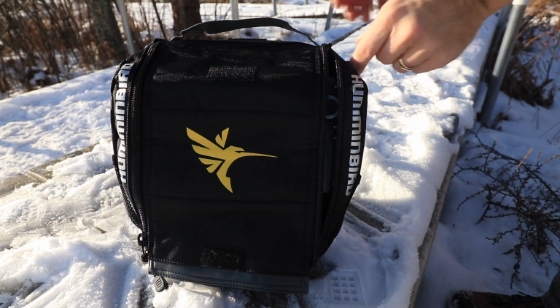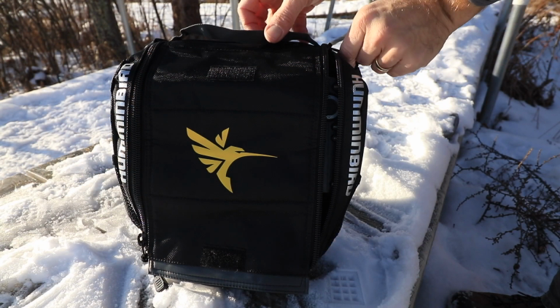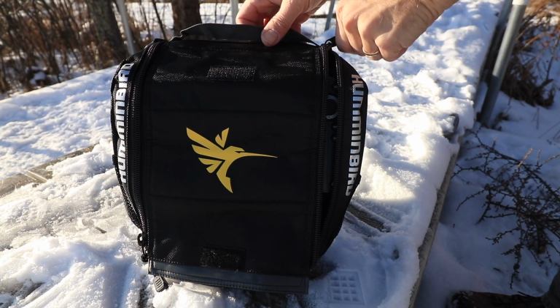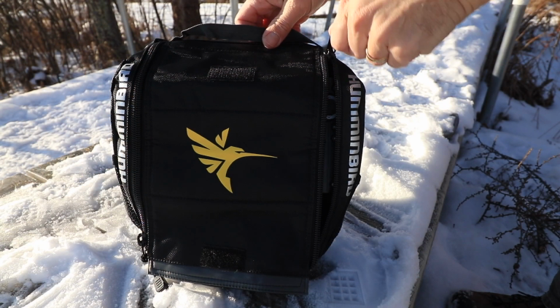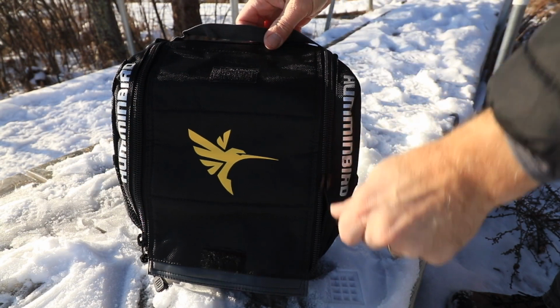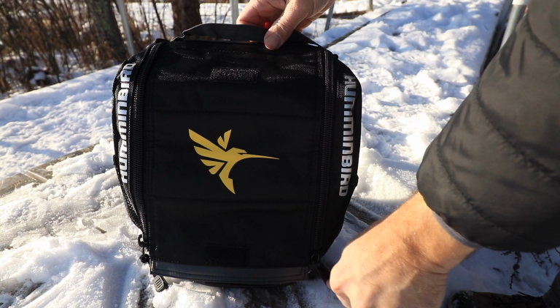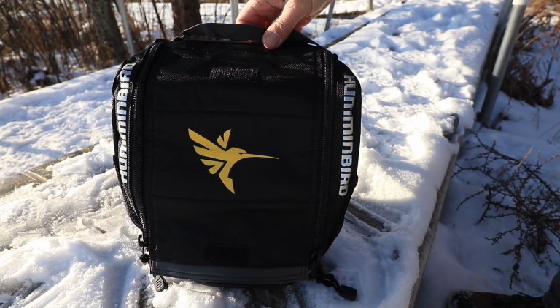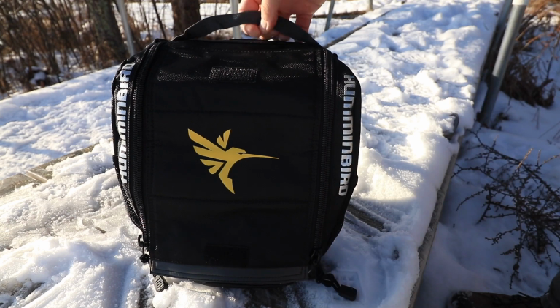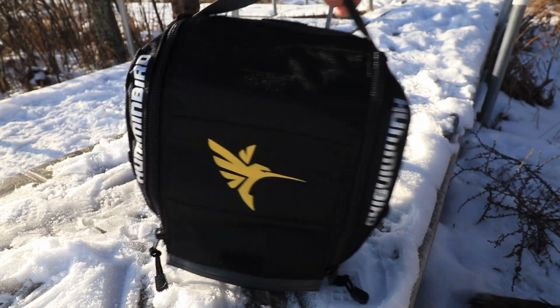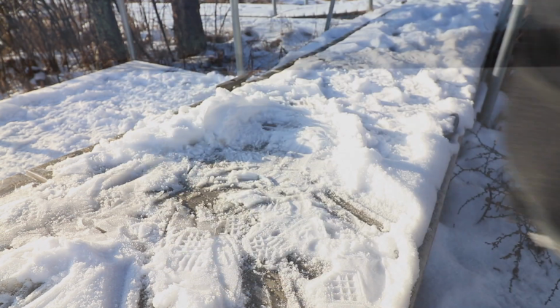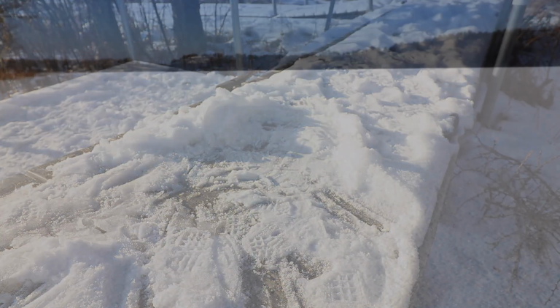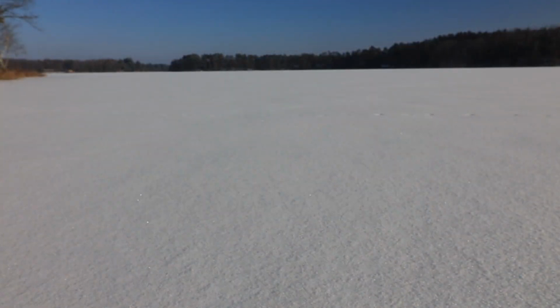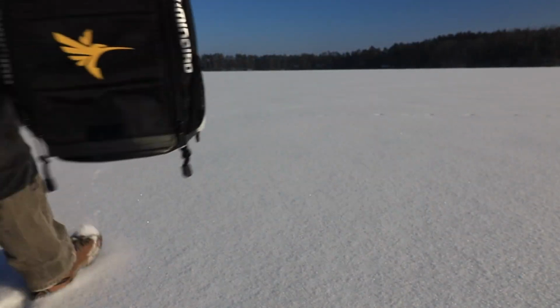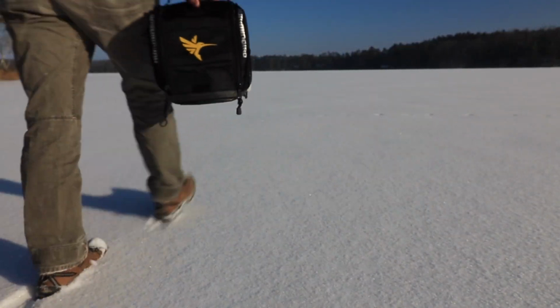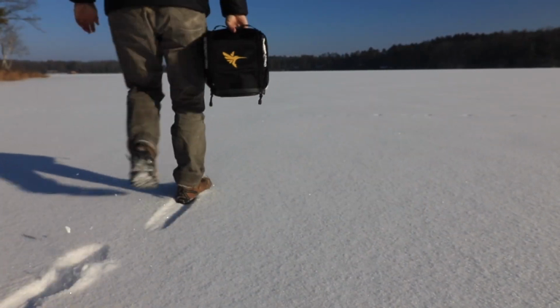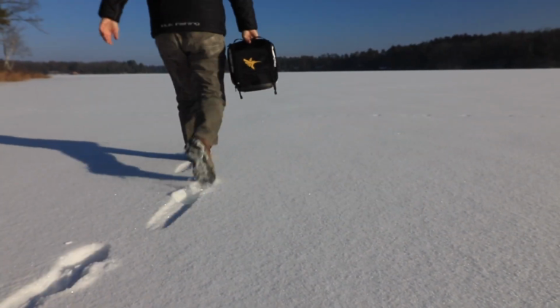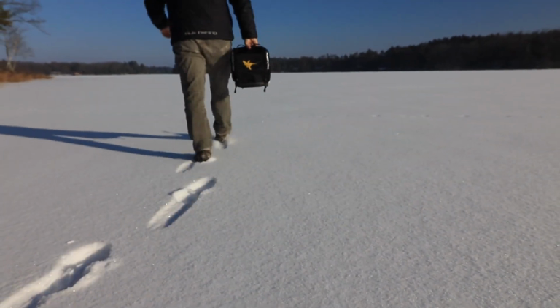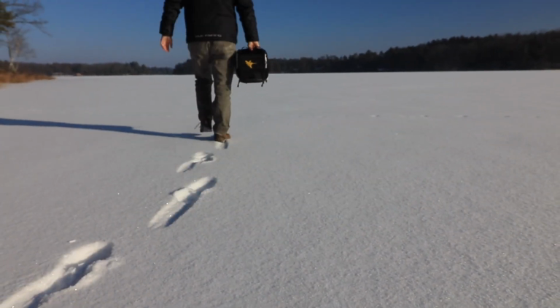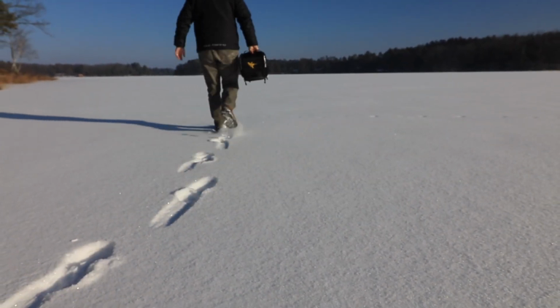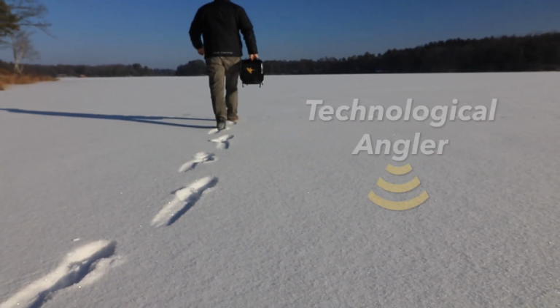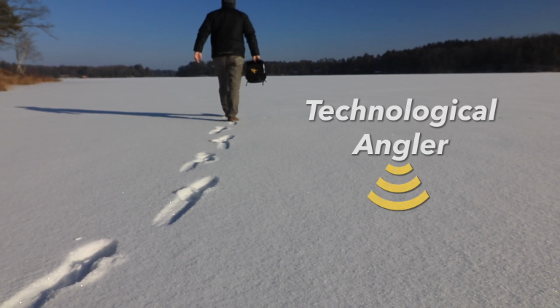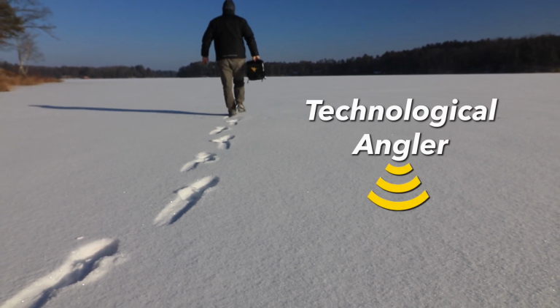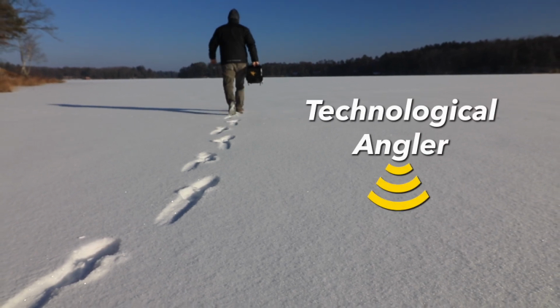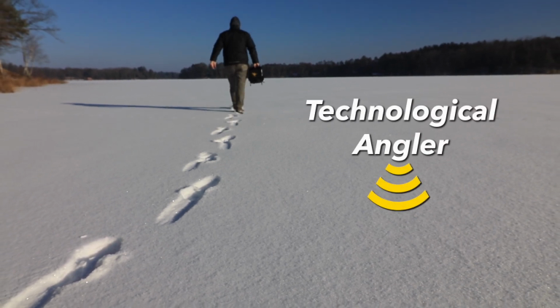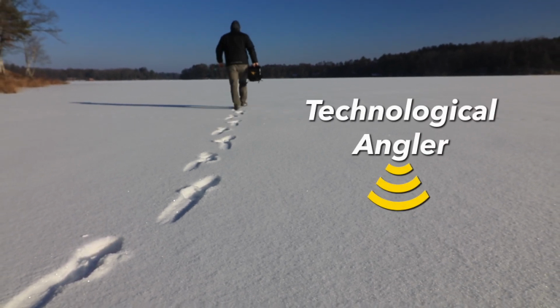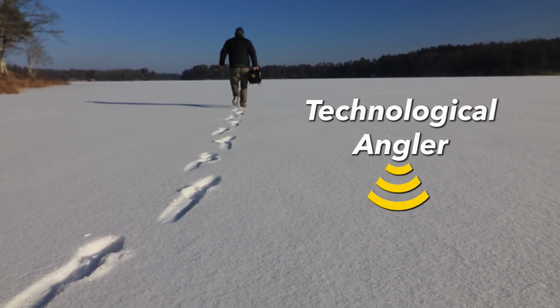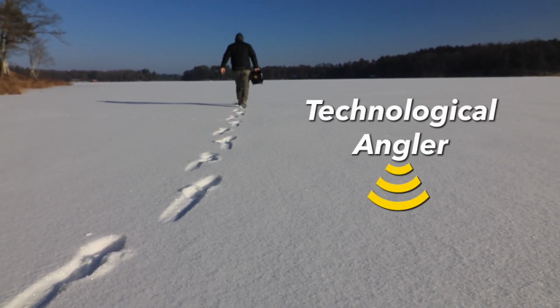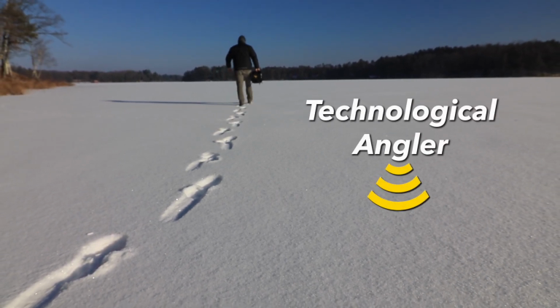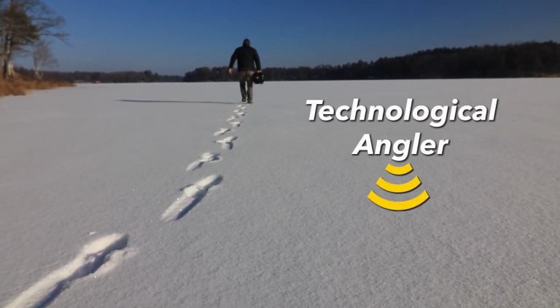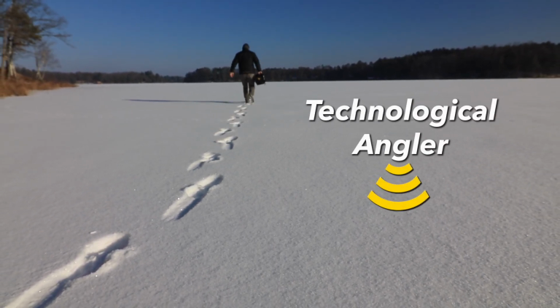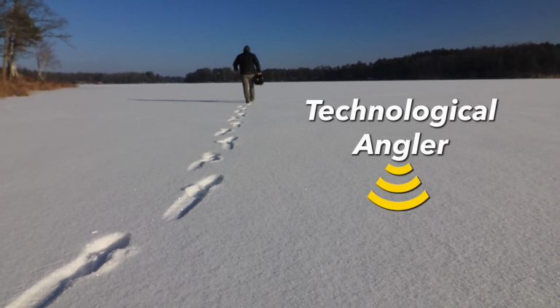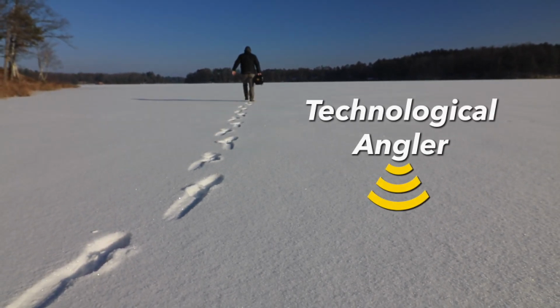The new ice portable conversion kit from Humminbird makes it easy to use your Helix on soft and hard water. Grab one today as you gear up for another great season on the ice.